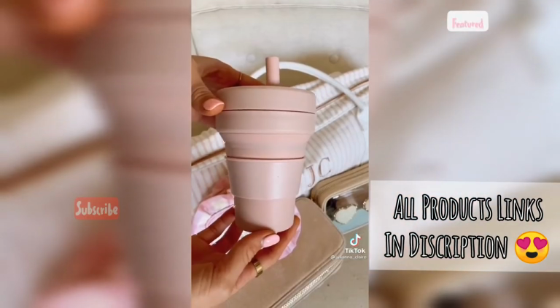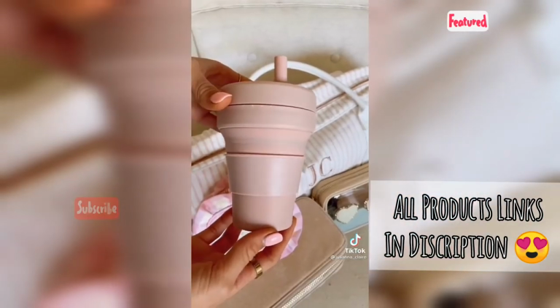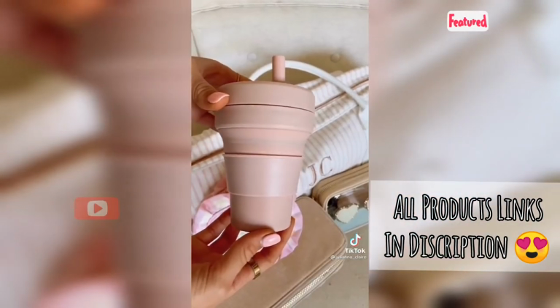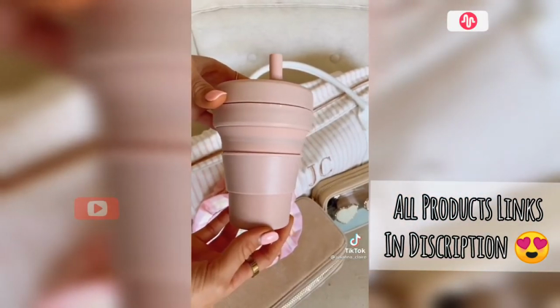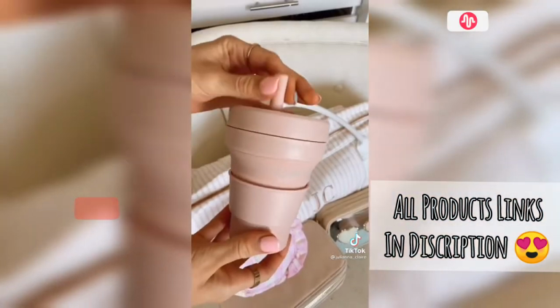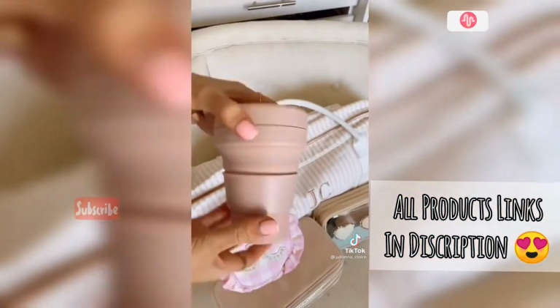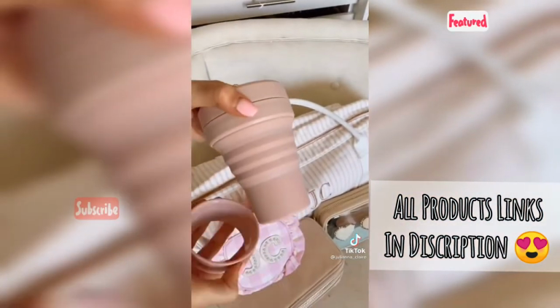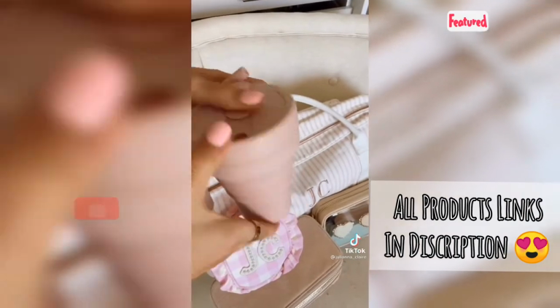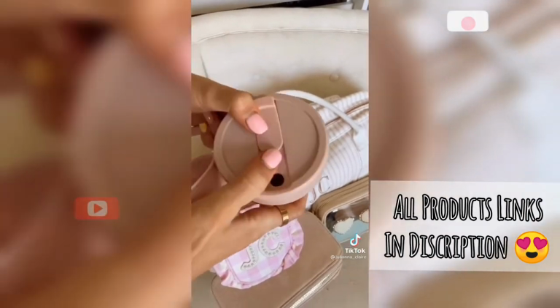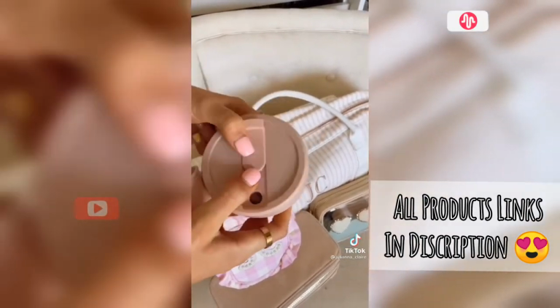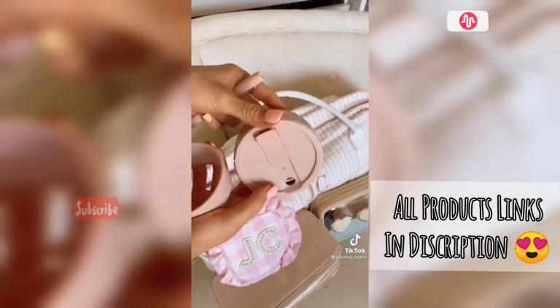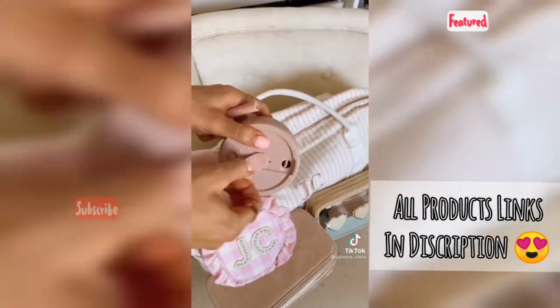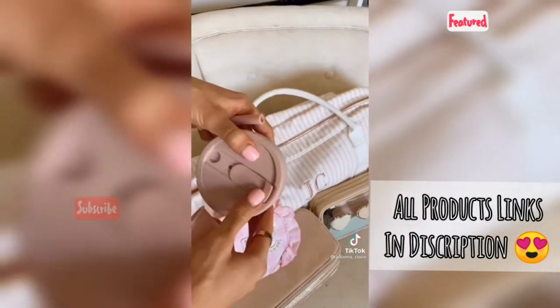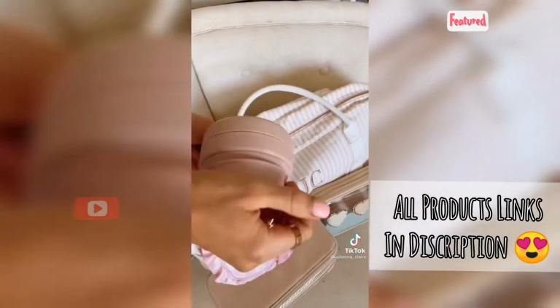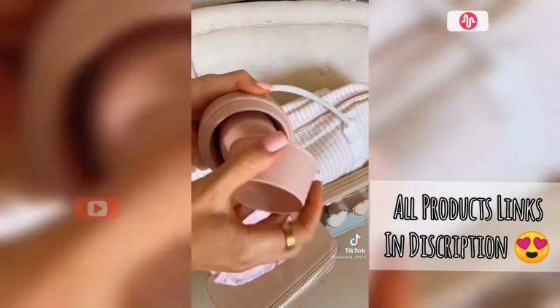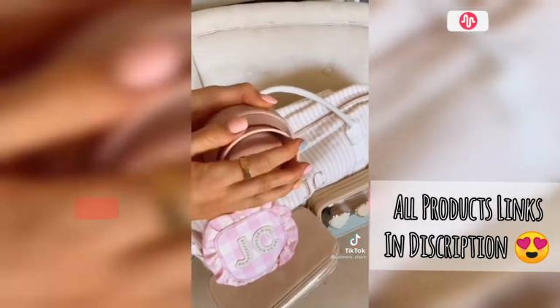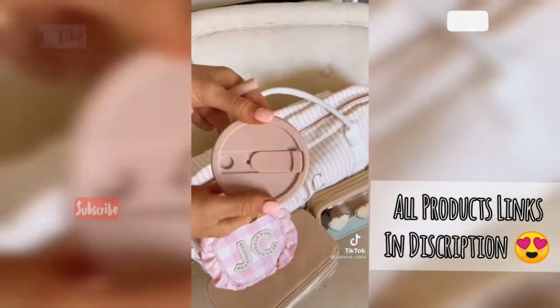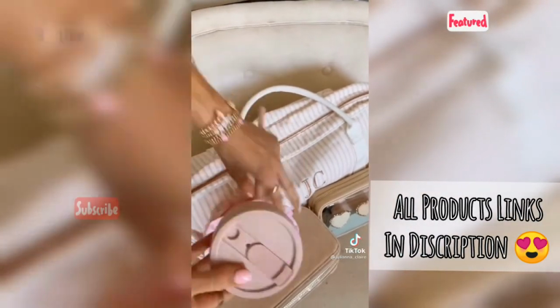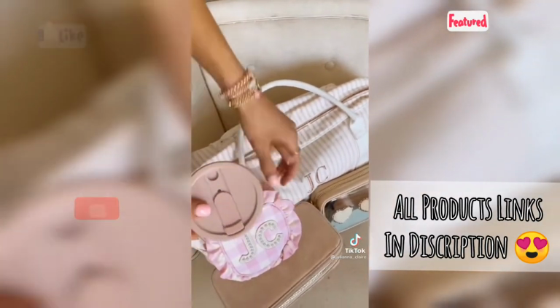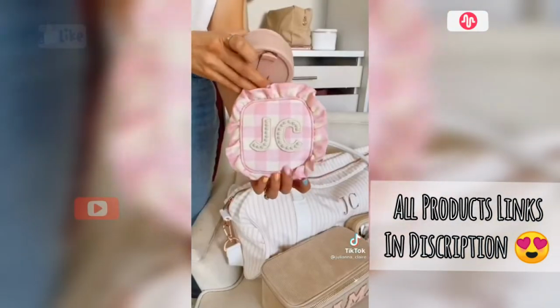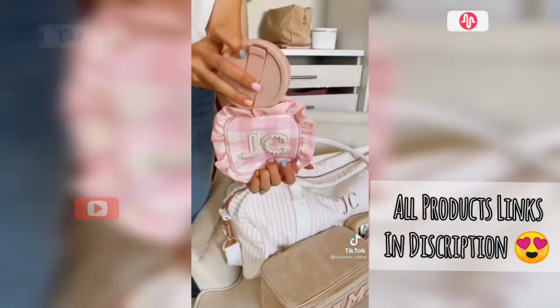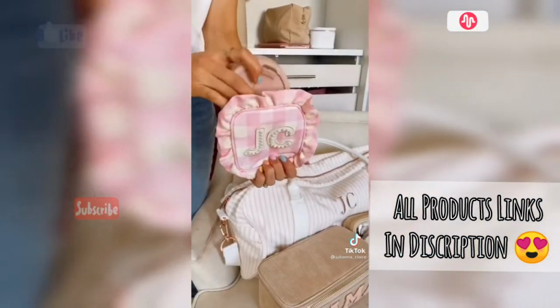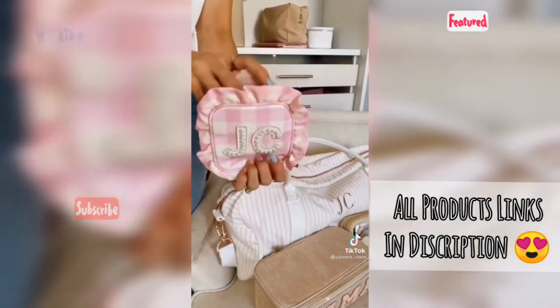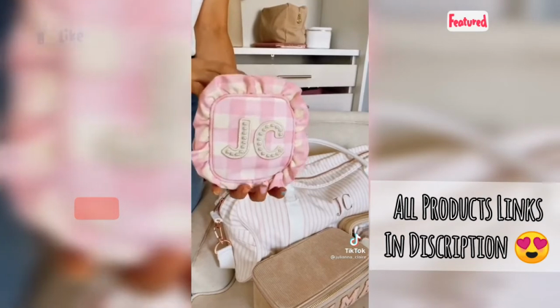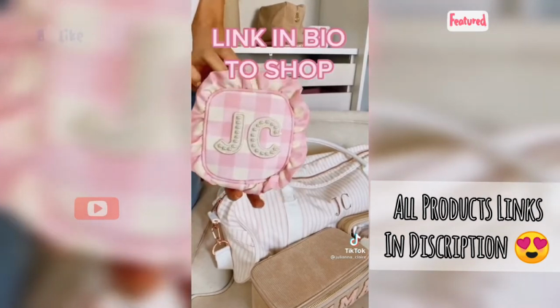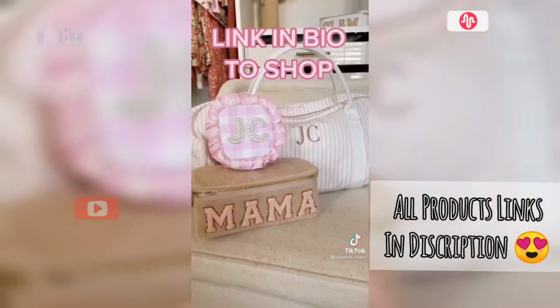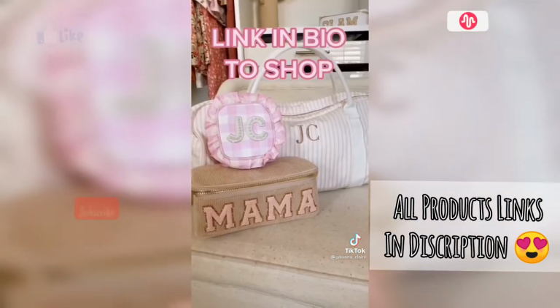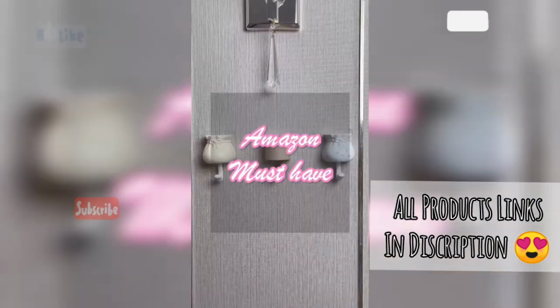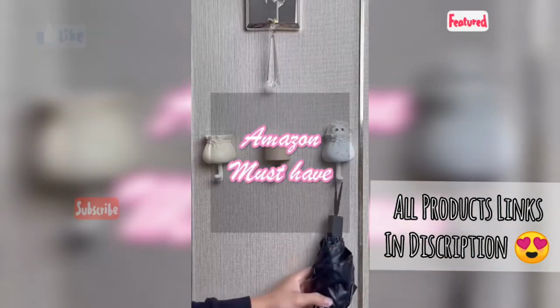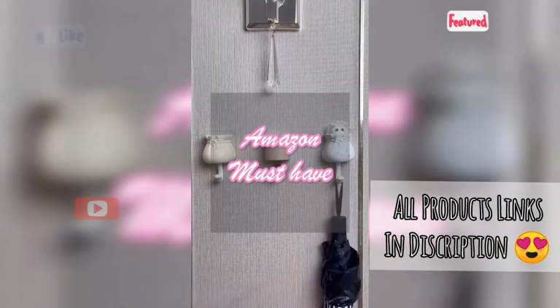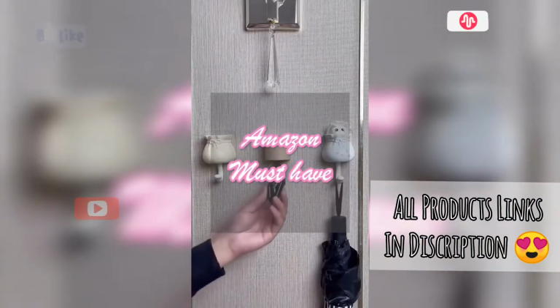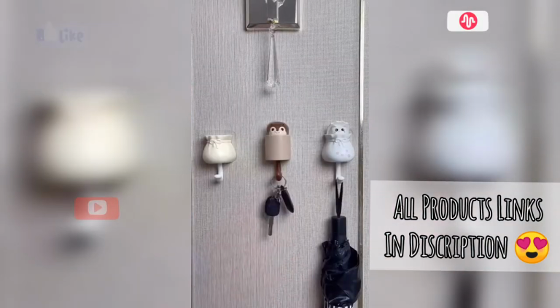This reusable travel mug comes in lots of colors and collapses for easy storage. It's dishwasher and microwave safe. Link in bio to shop all products you see in this video. Amazon Favorites Part 7.